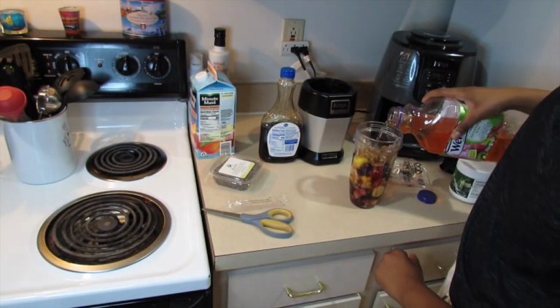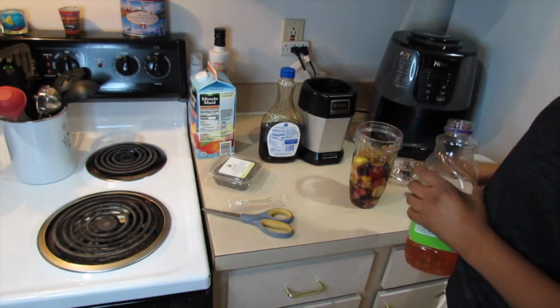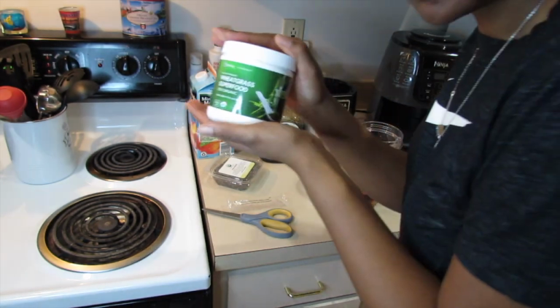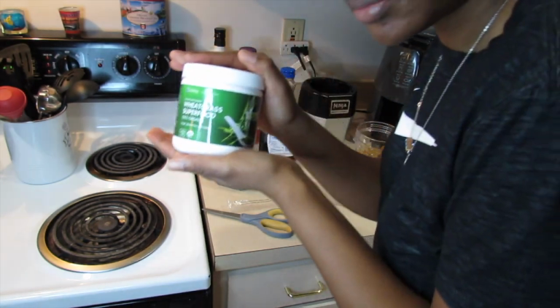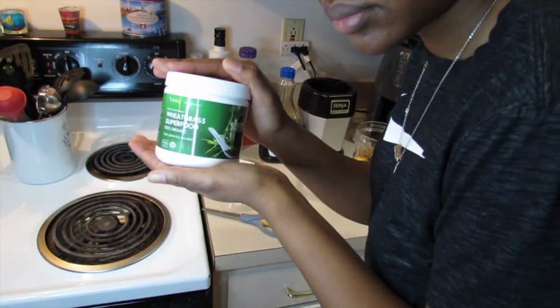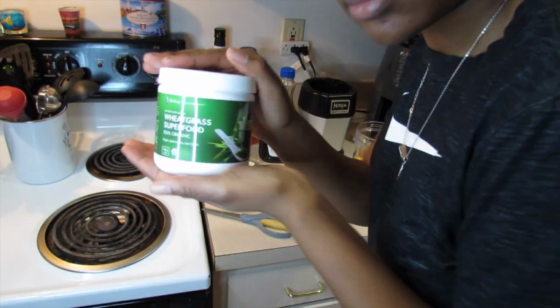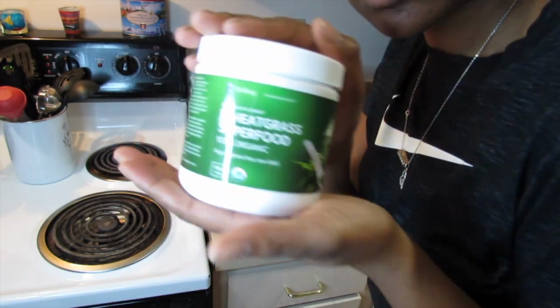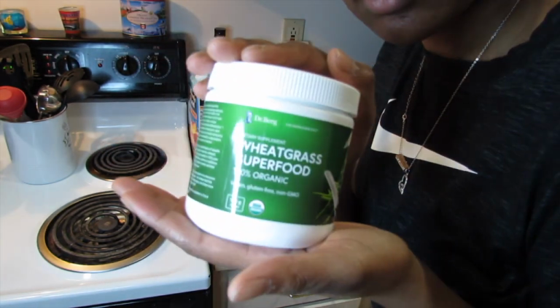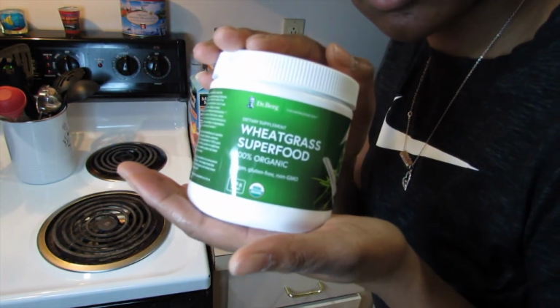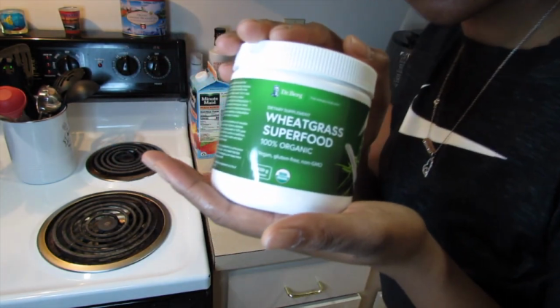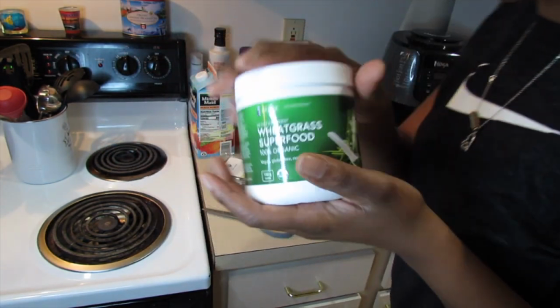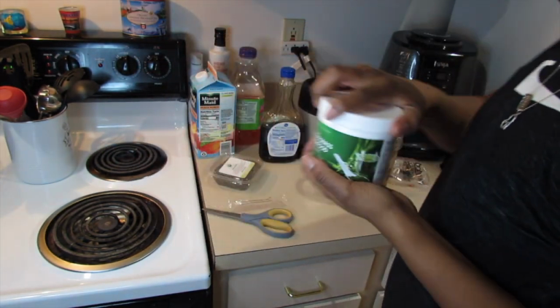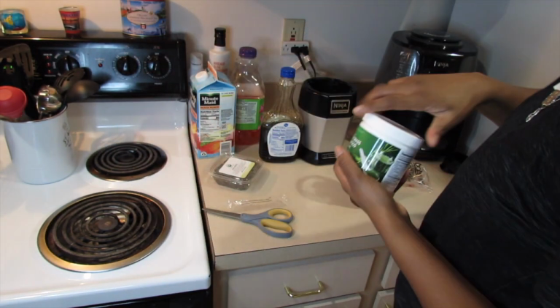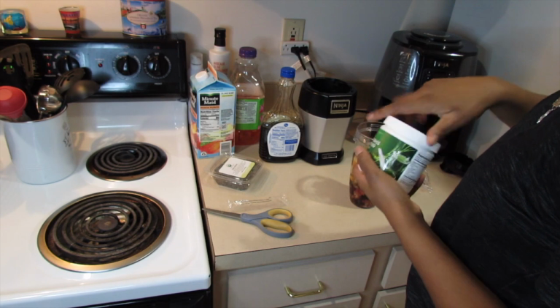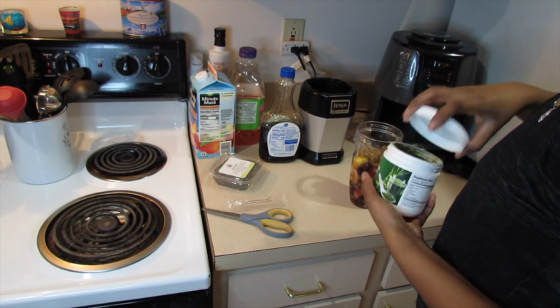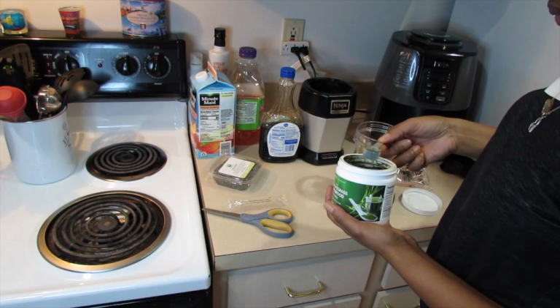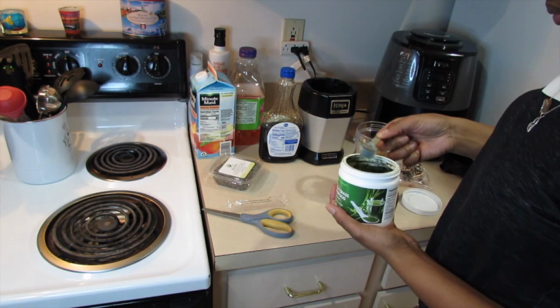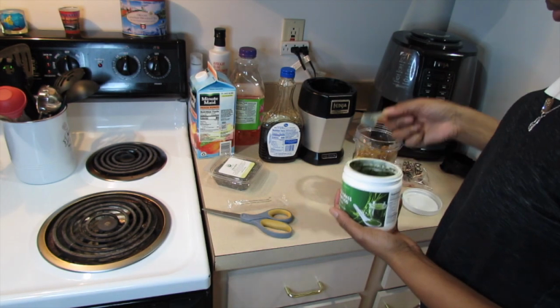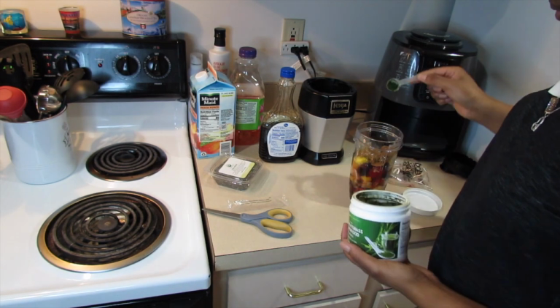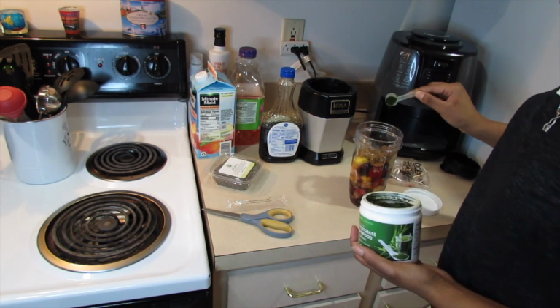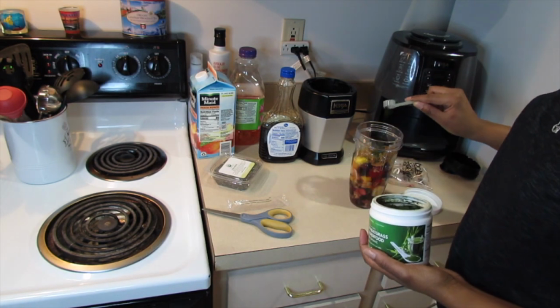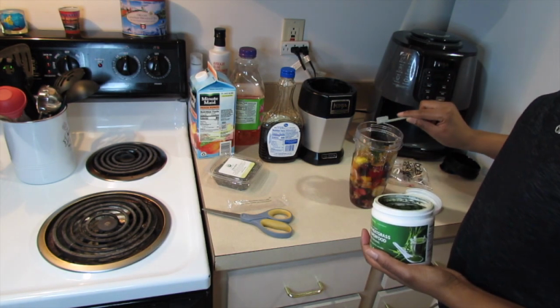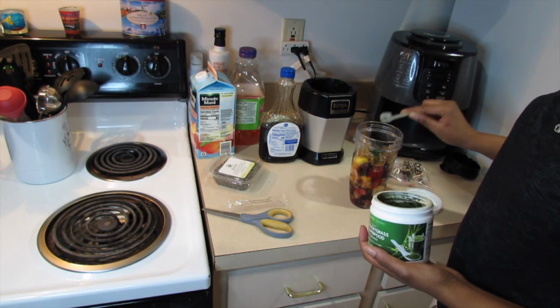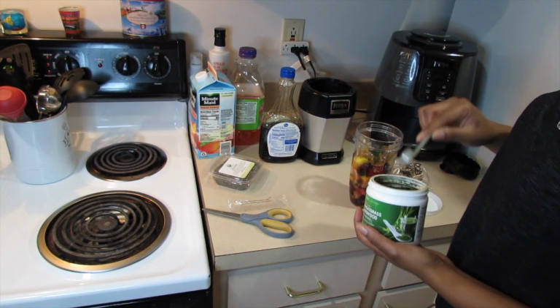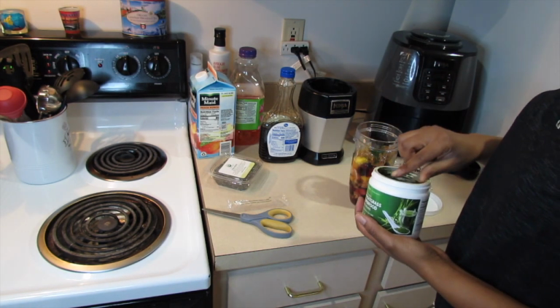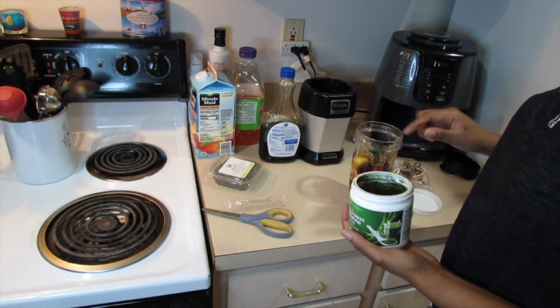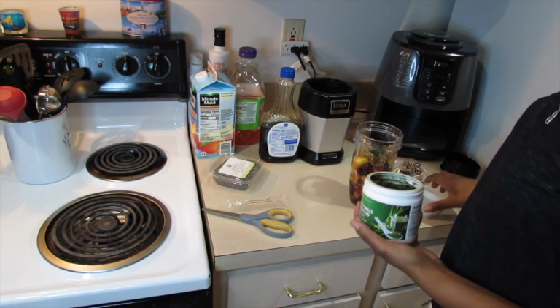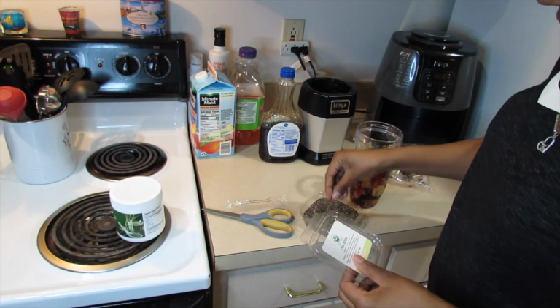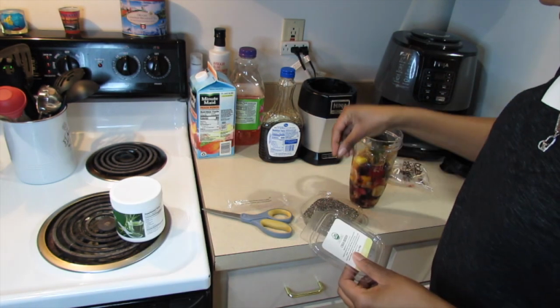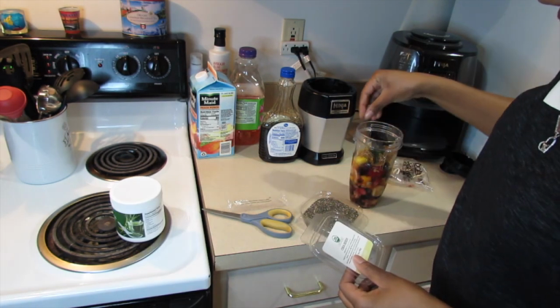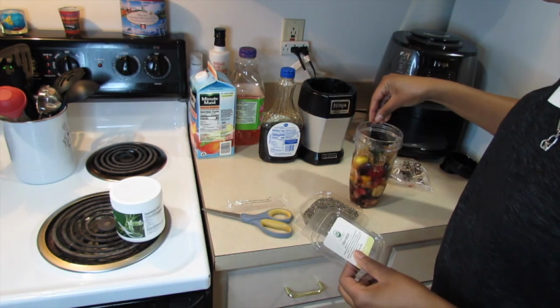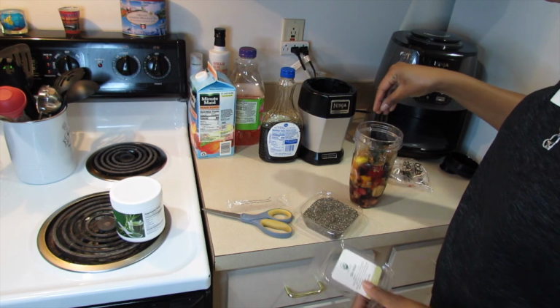I decided to add some wheatgrass — I'll leave the link down below, it's from Amazon. I also added chia seeds.